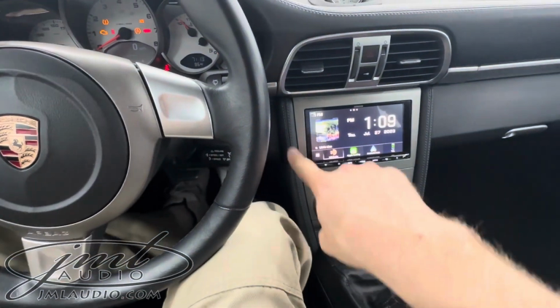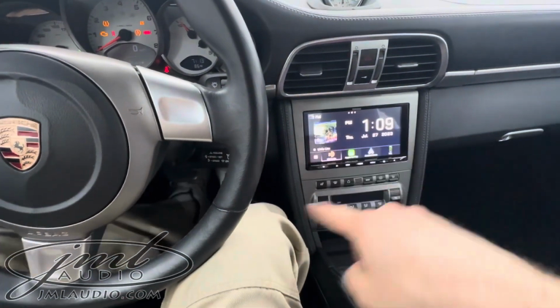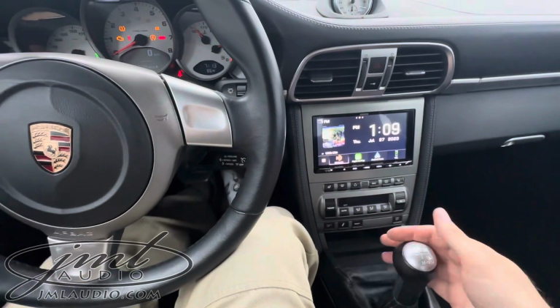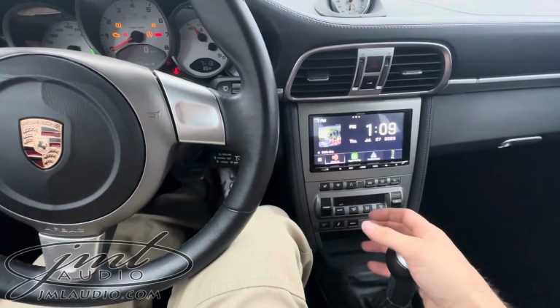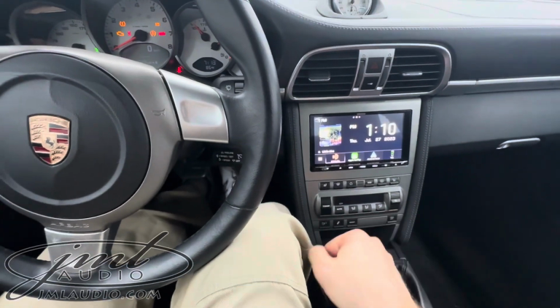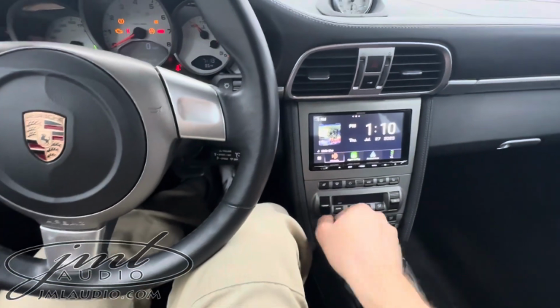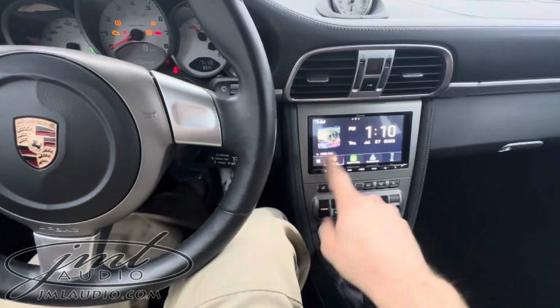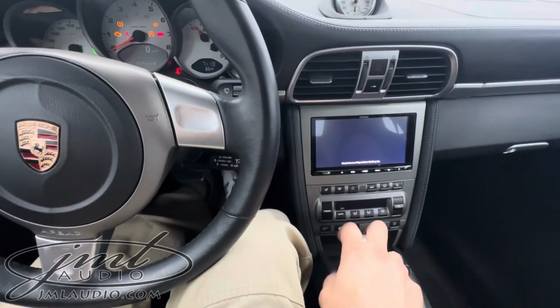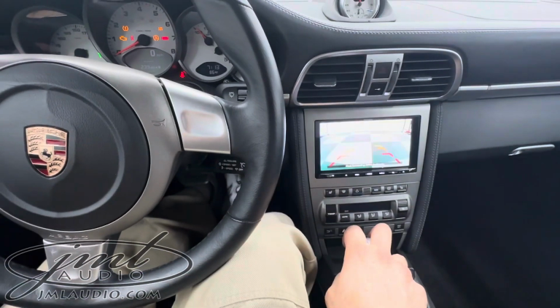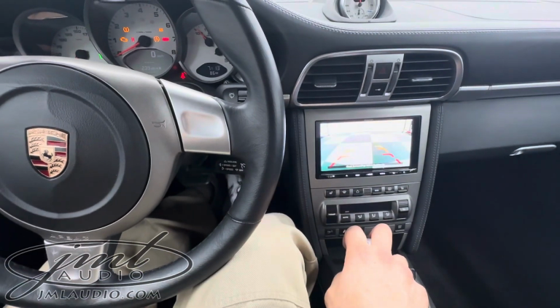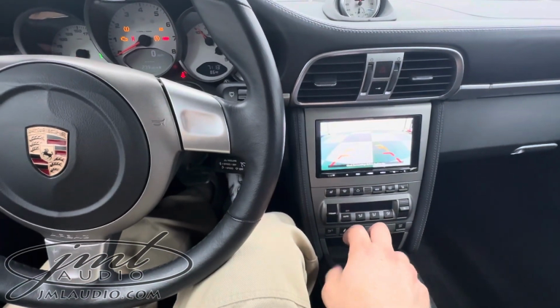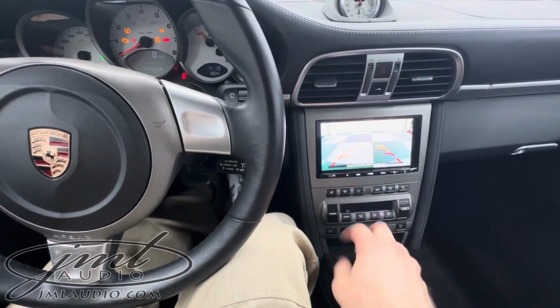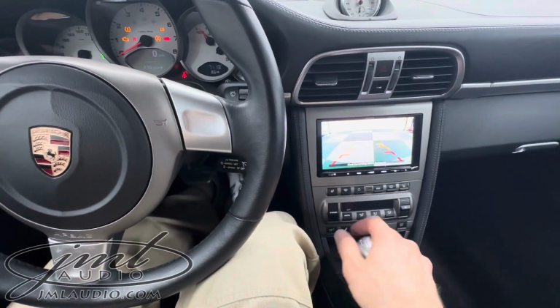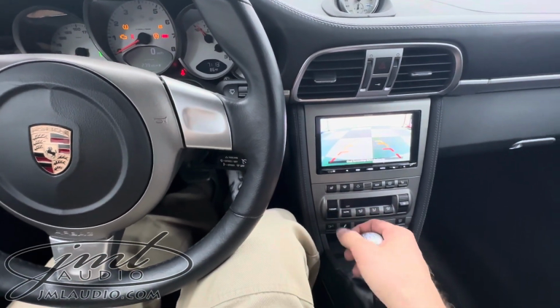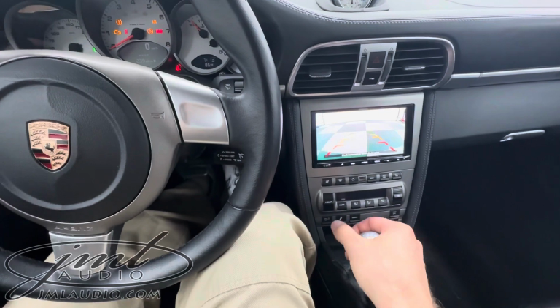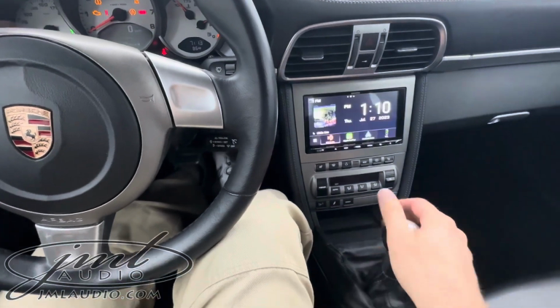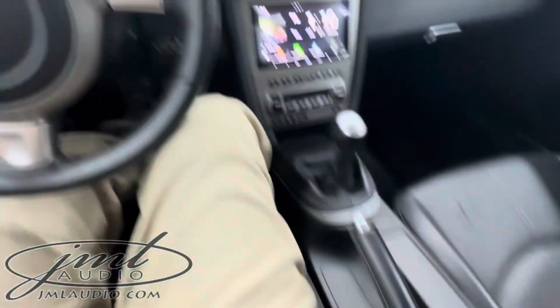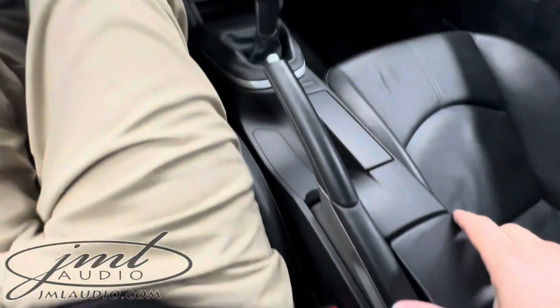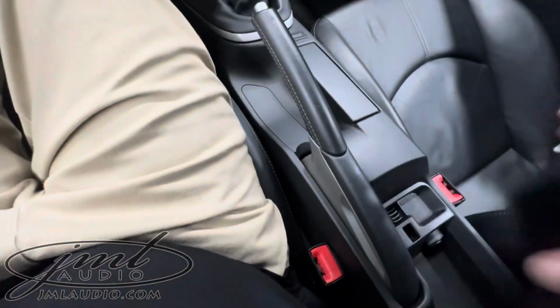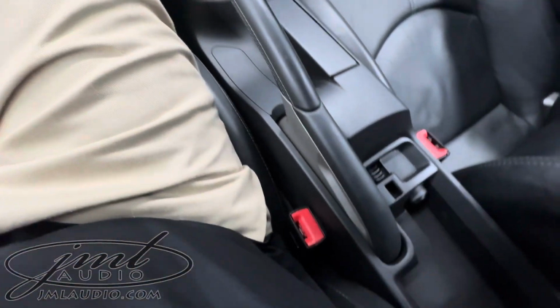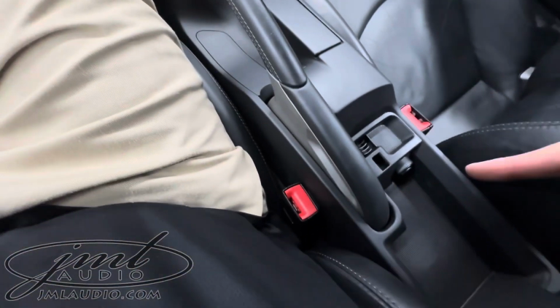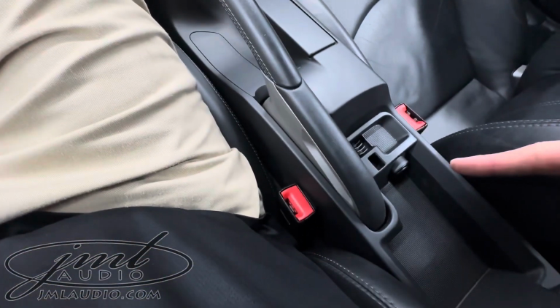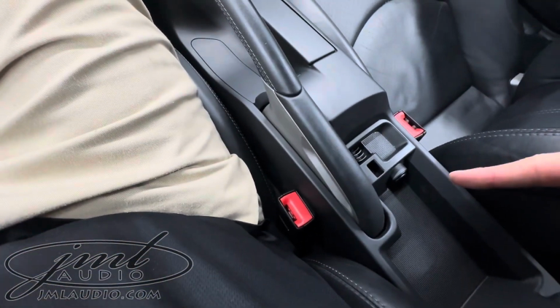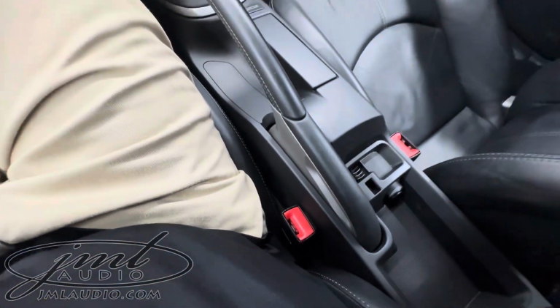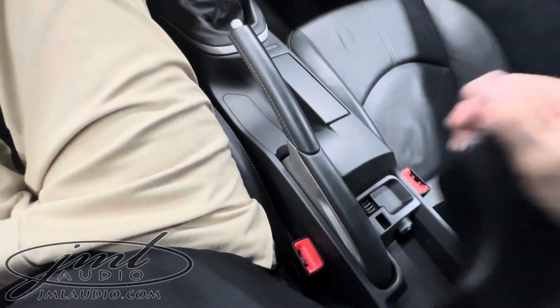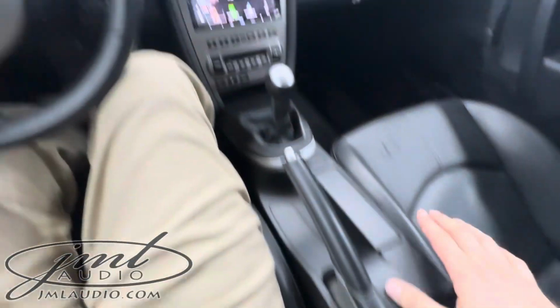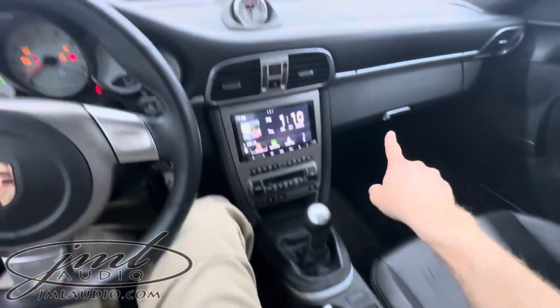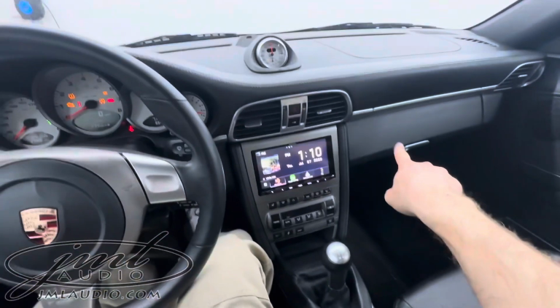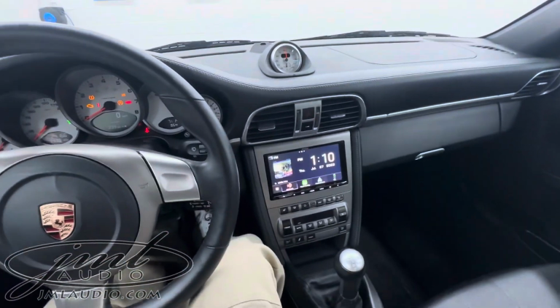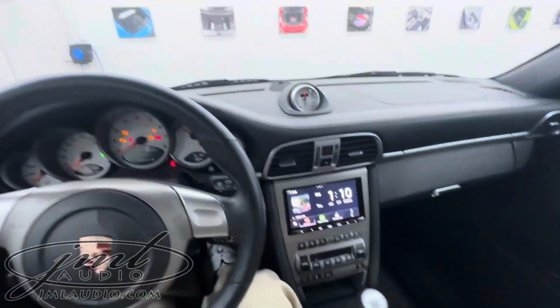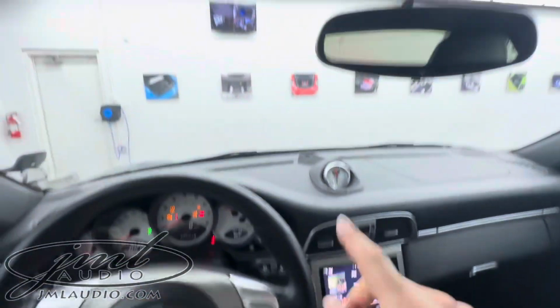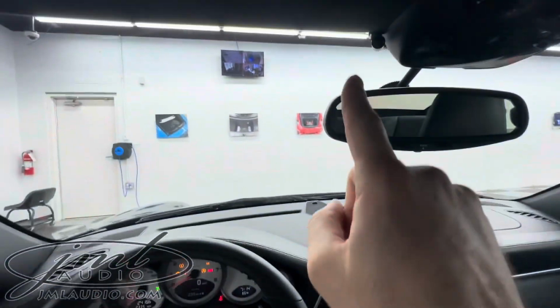We installed a new receiver. As soon as you go in reverse, the backup camera activates — a really high-resolution, high-quality piece. In the center console, there is a primary USB port flushed in, with a secondary USB as well.